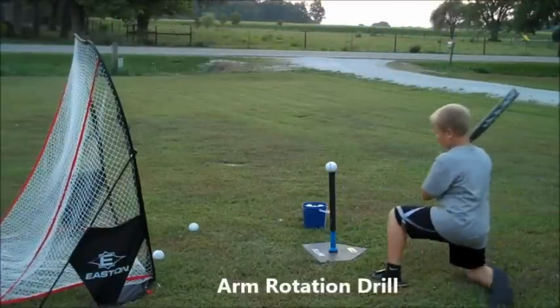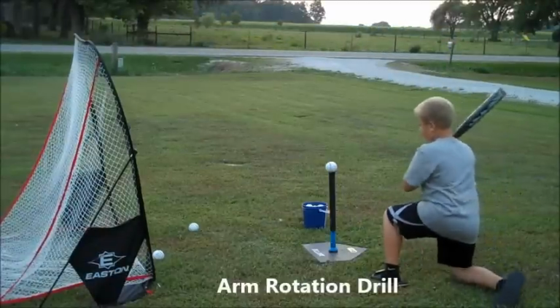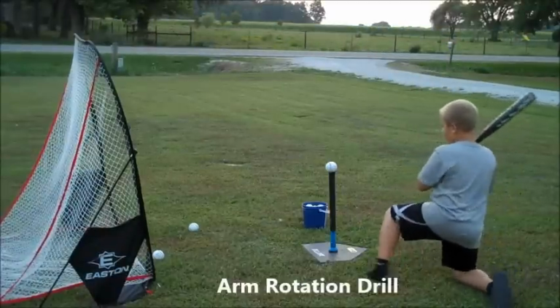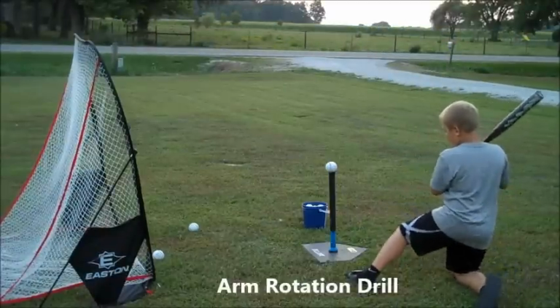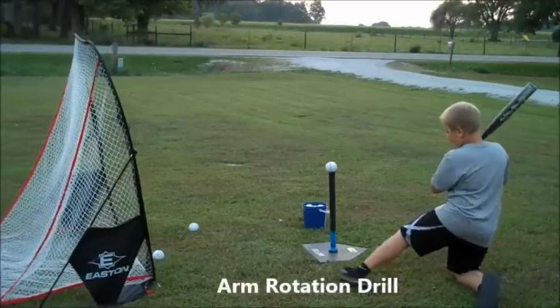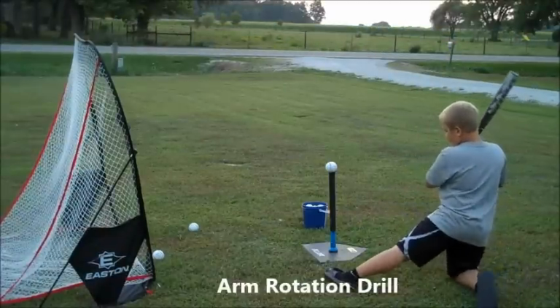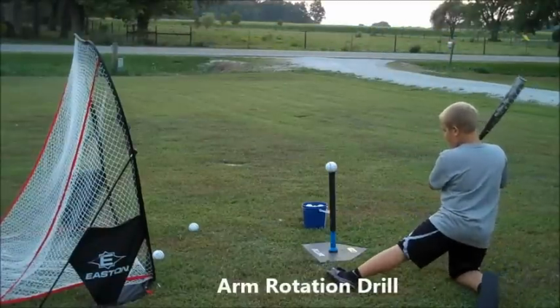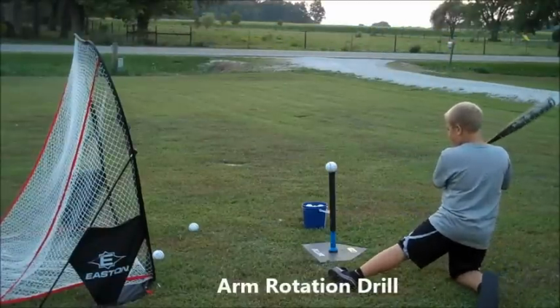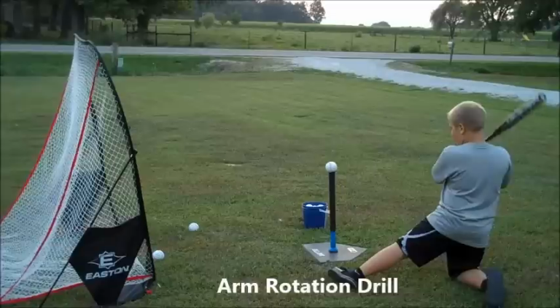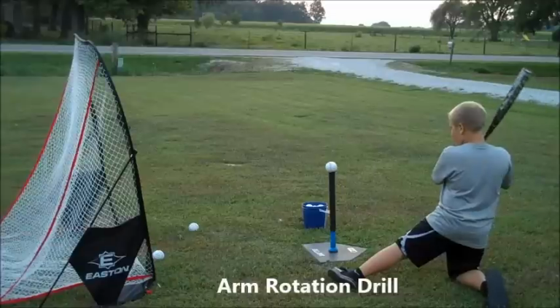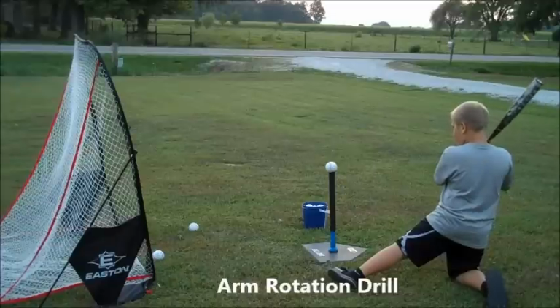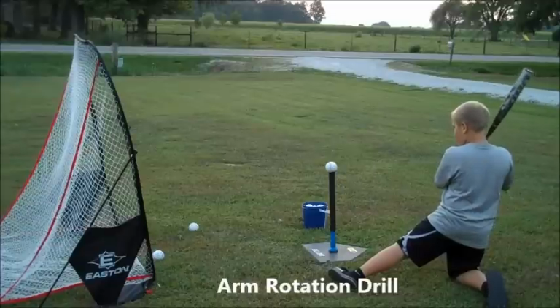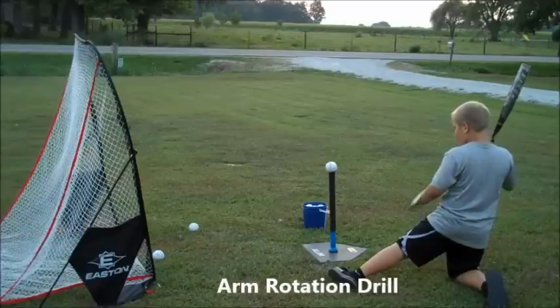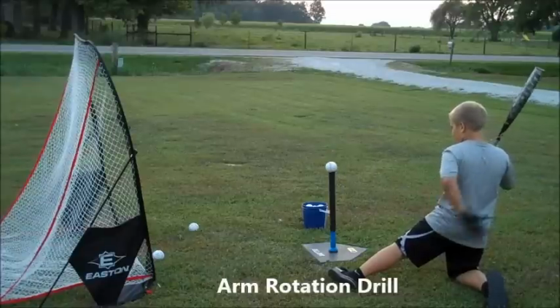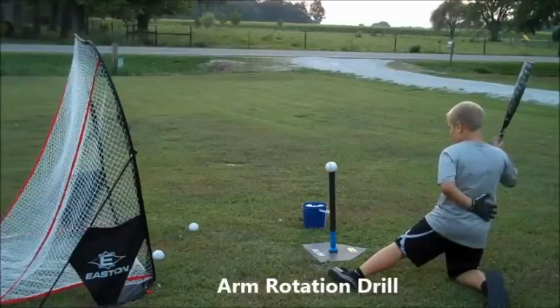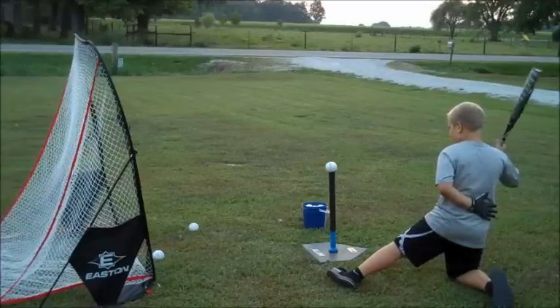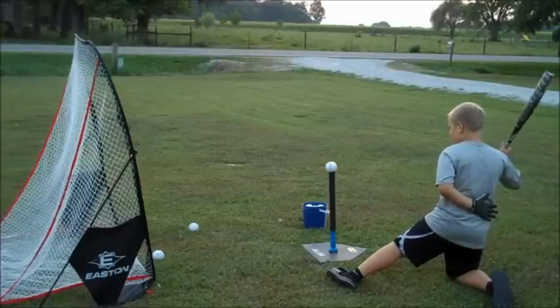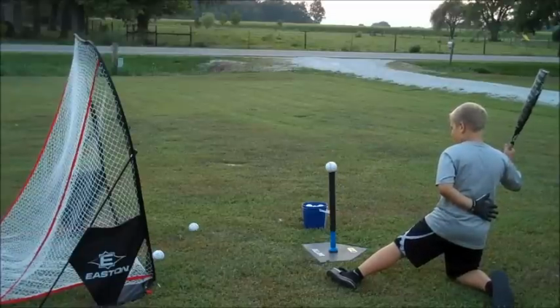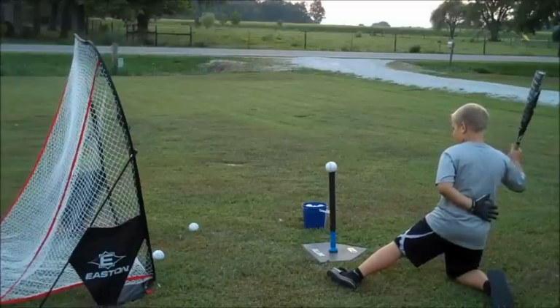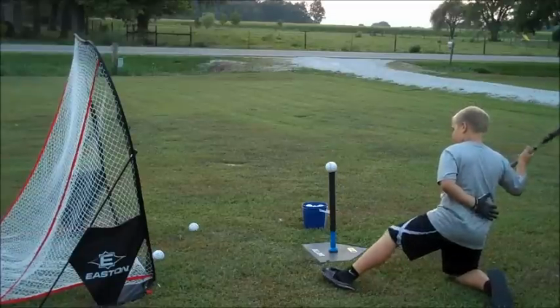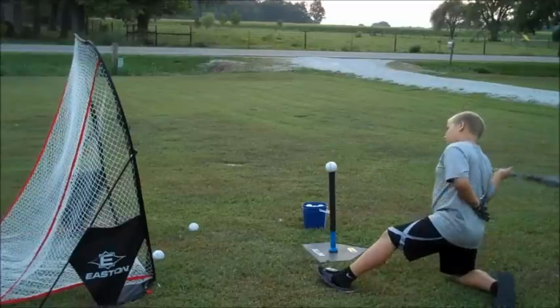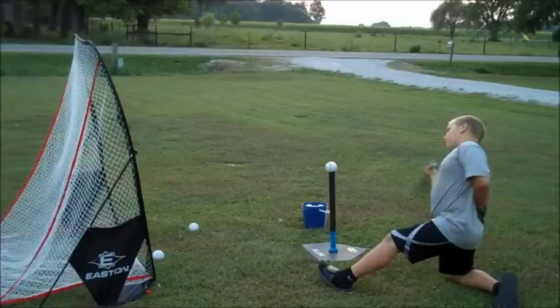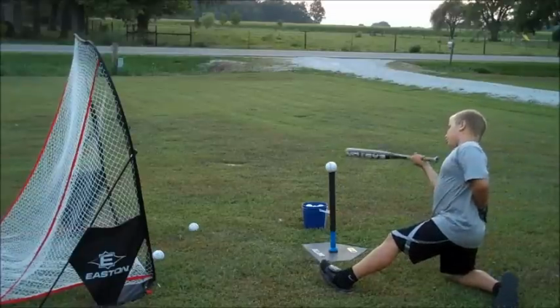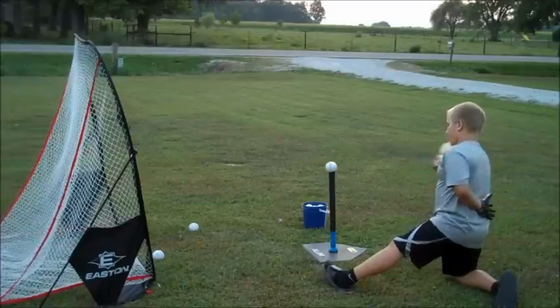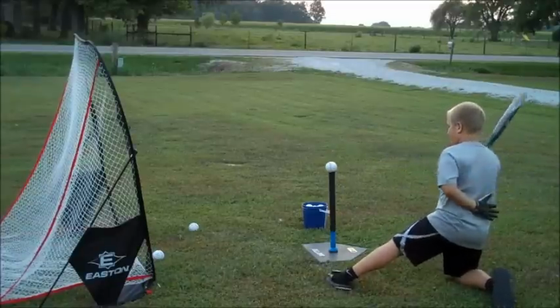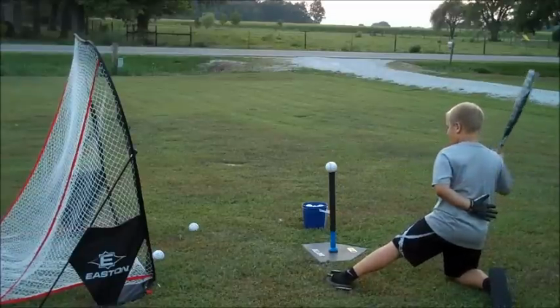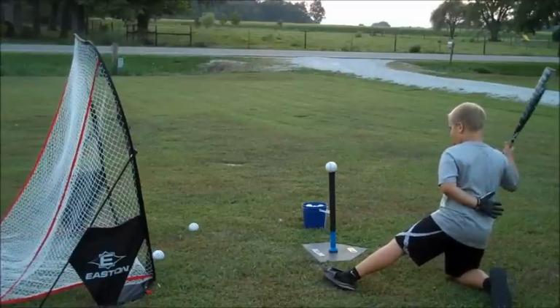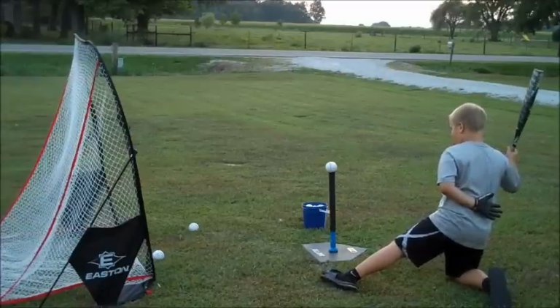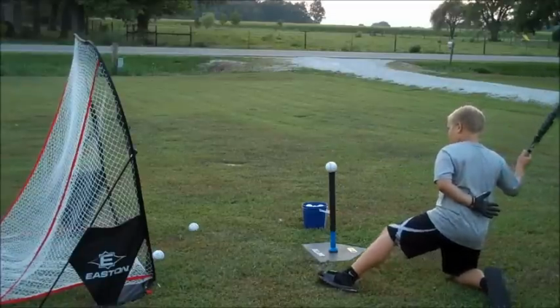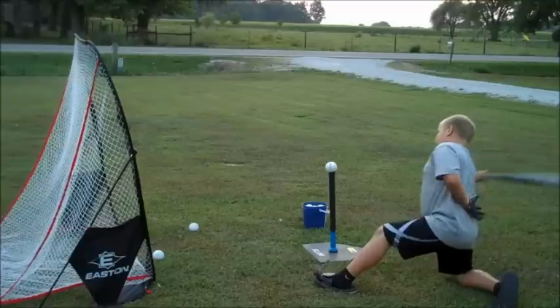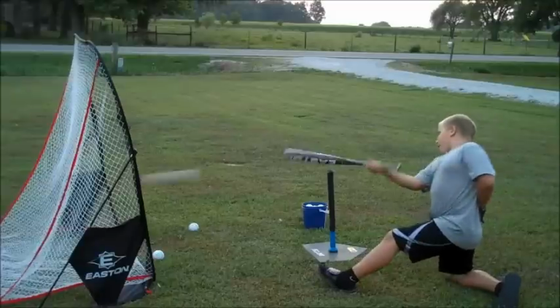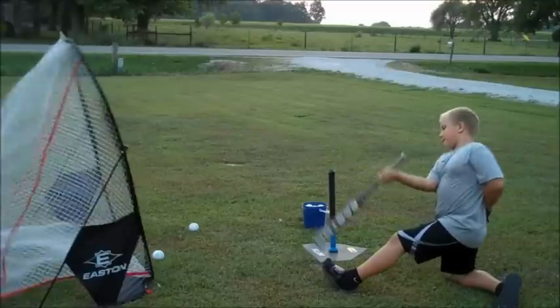Now the next drill I'm going to show you is the arm rotation drill. You knee down with your right or left knee, then you put your other leg out and you swing.